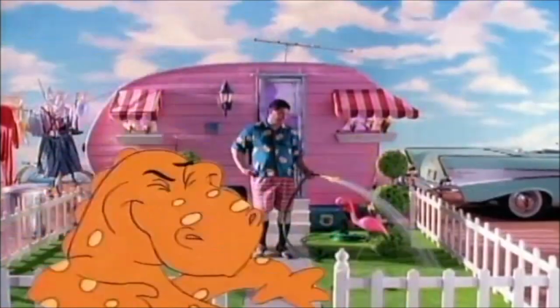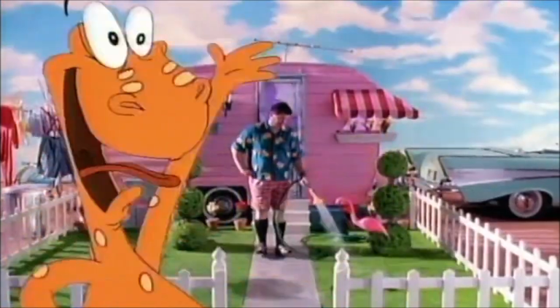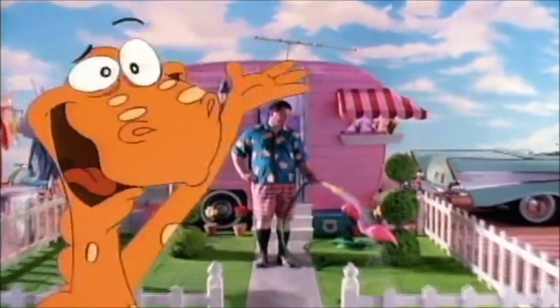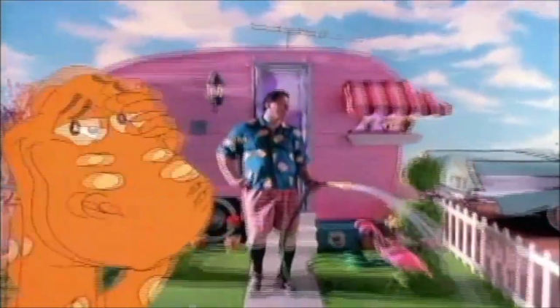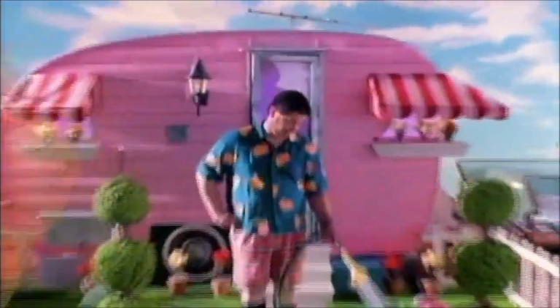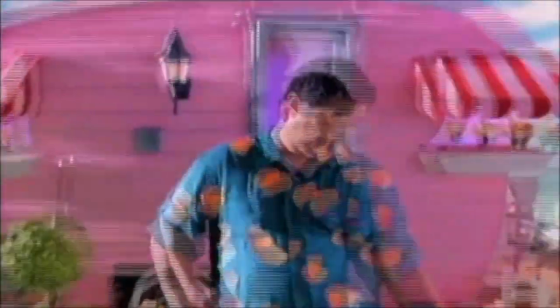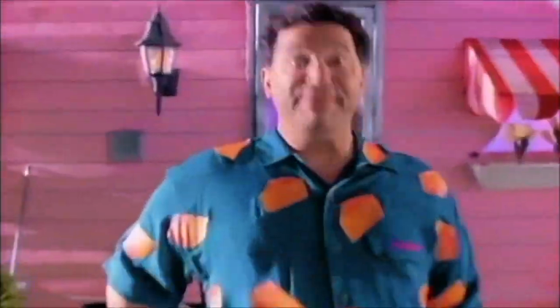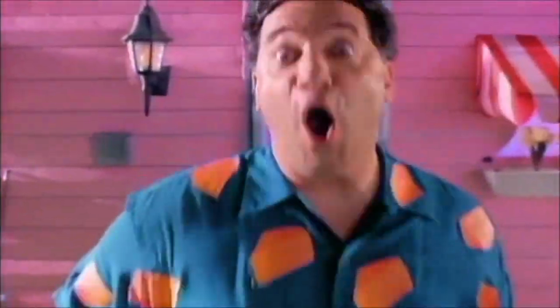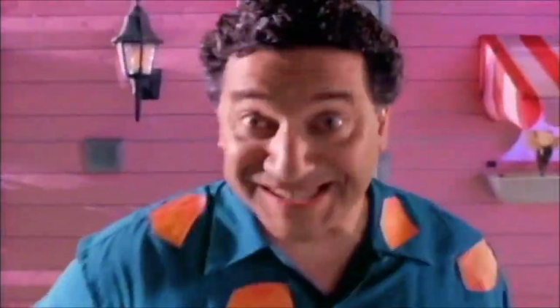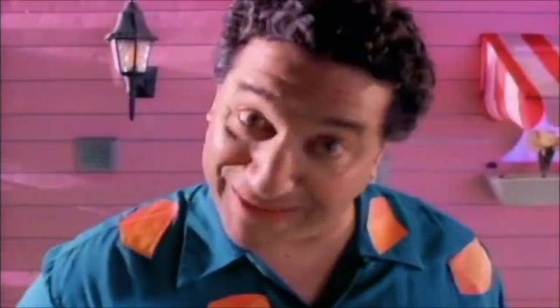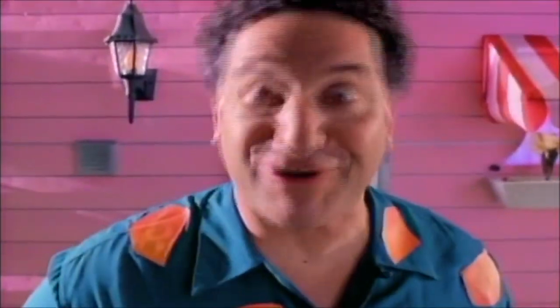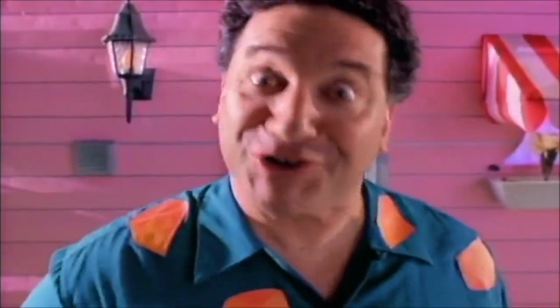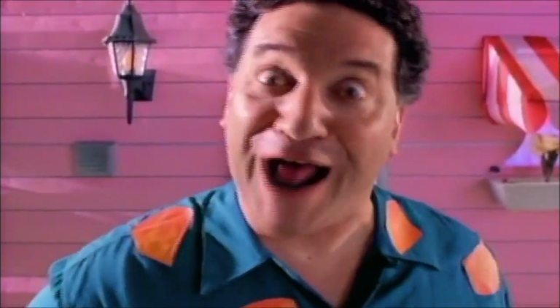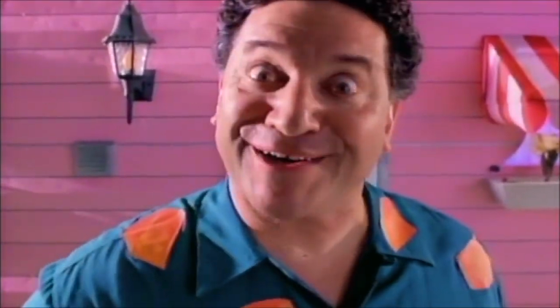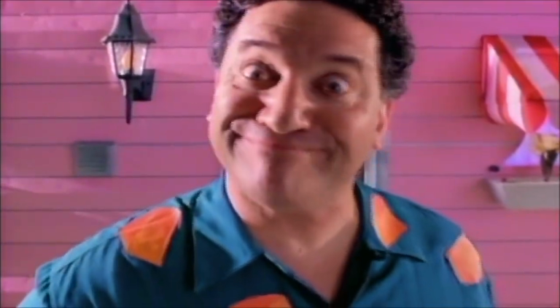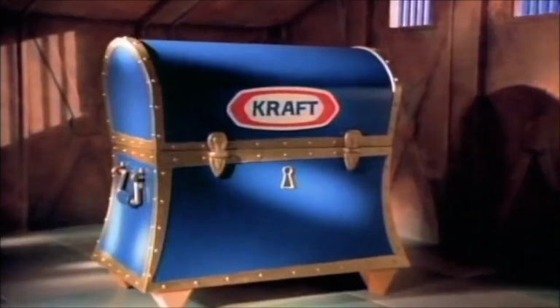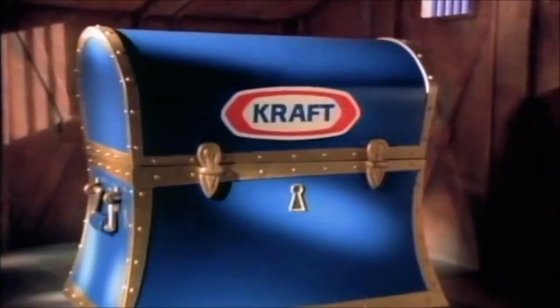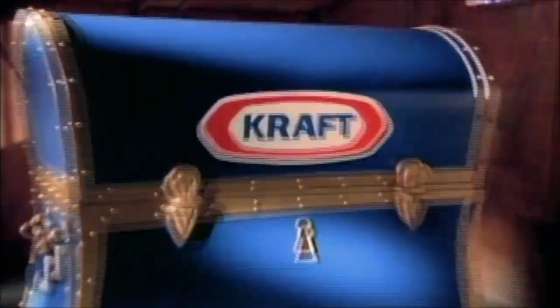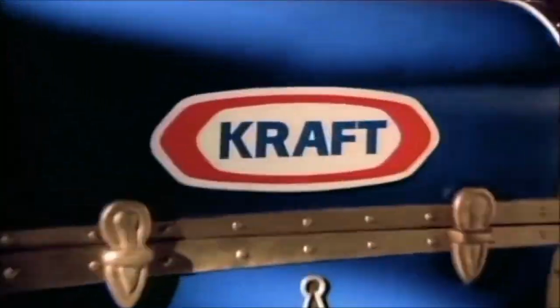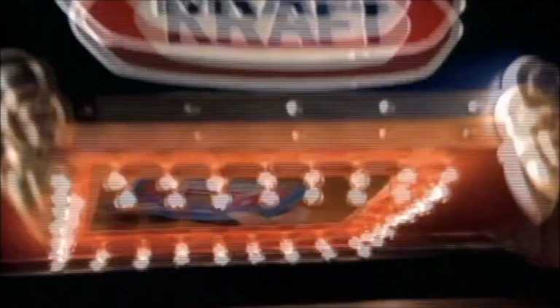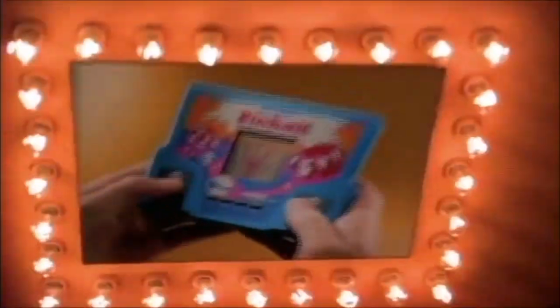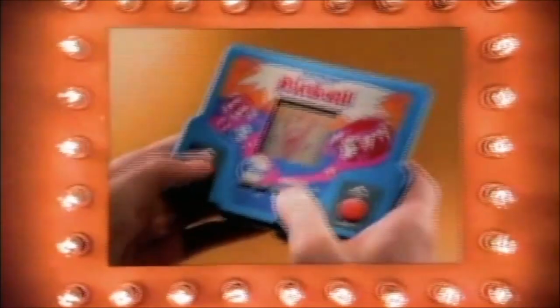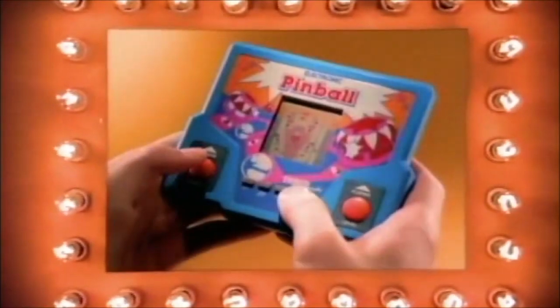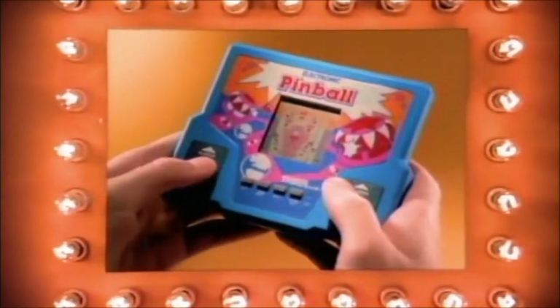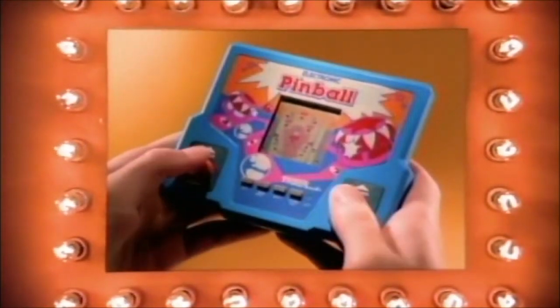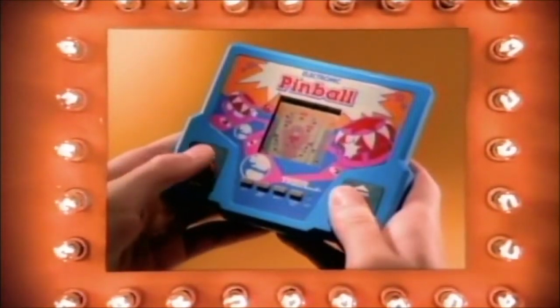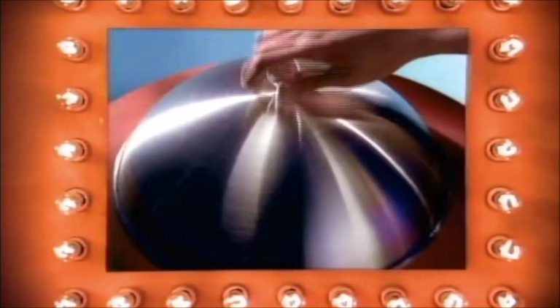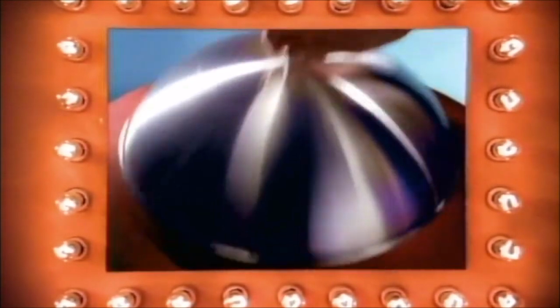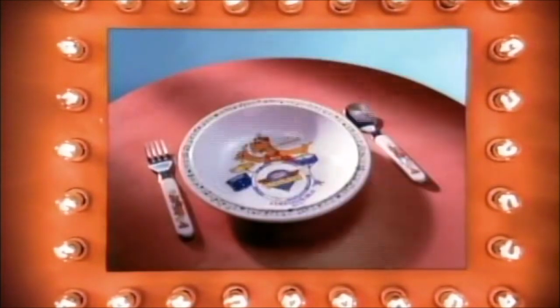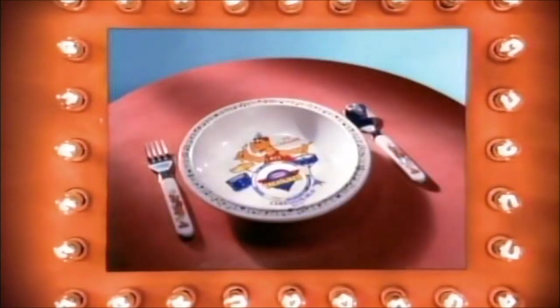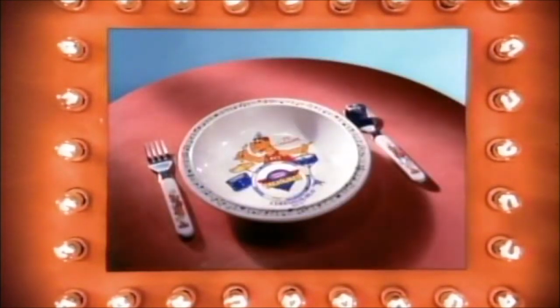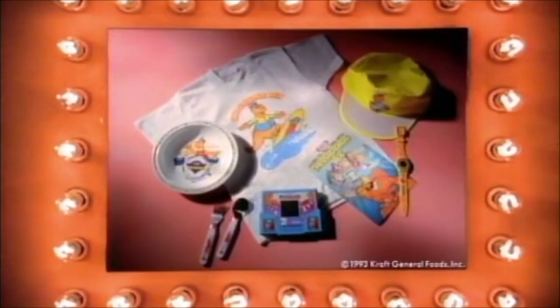it's Harvard Moggenborger! No, it's the Kraft Treasure Trunk! Yes, the Kraft Treasure Trunk! There's handheld pinball, dinnerware, and more!